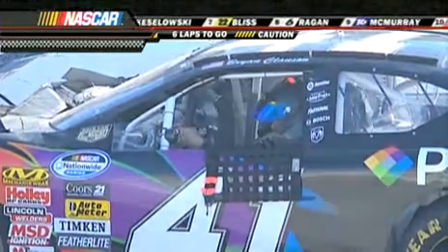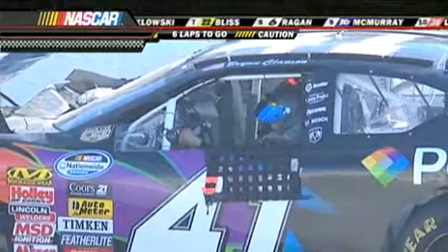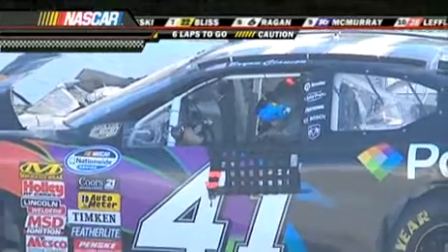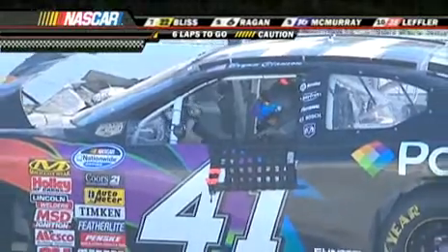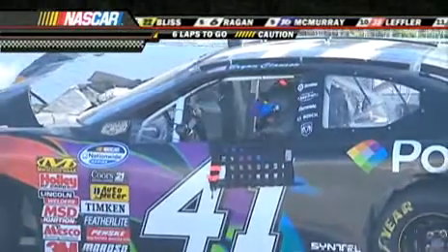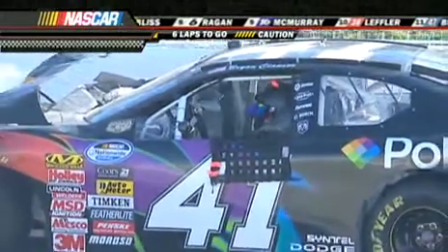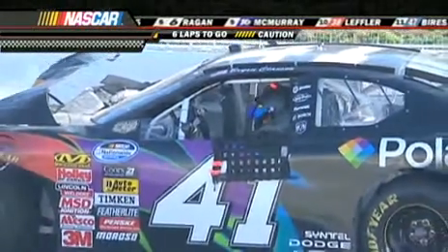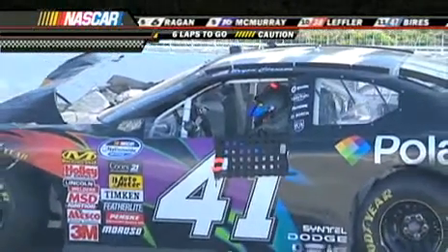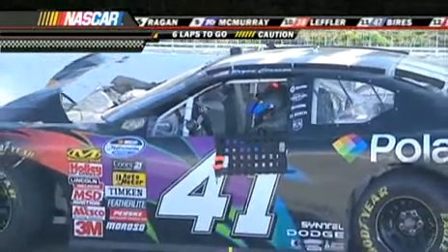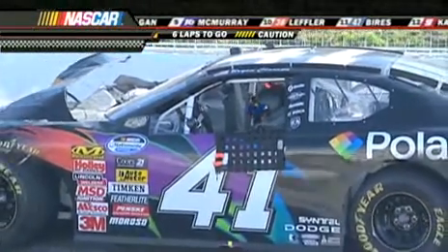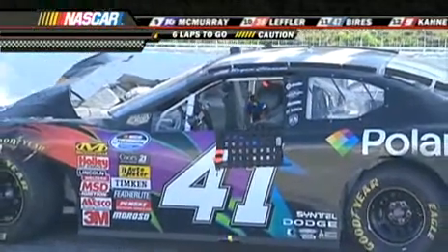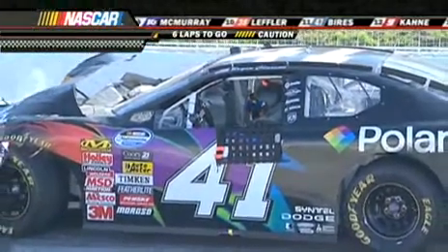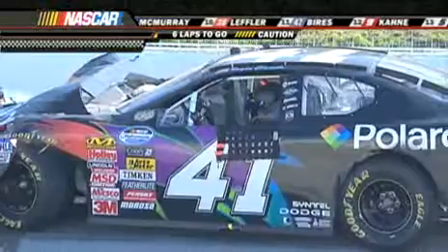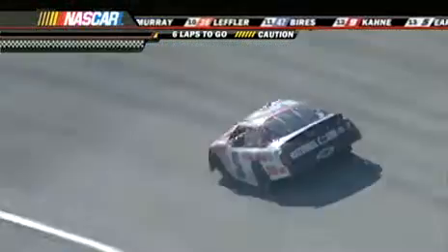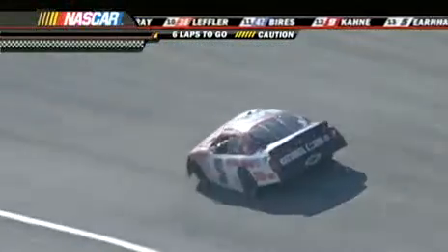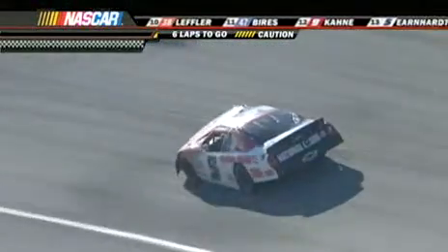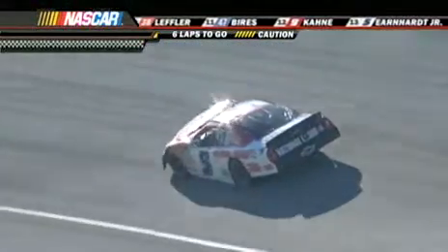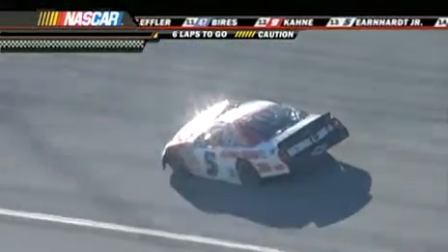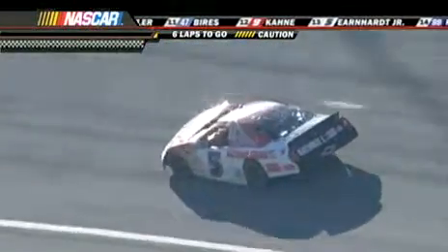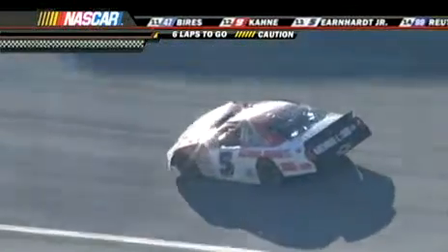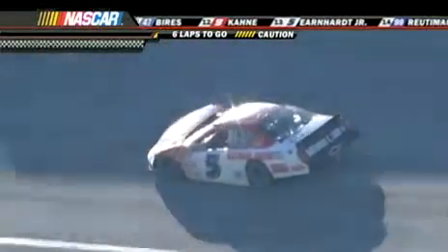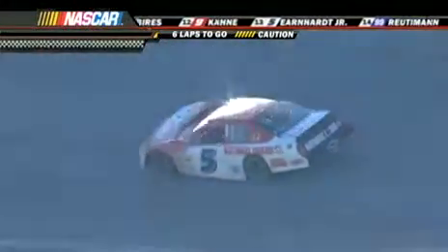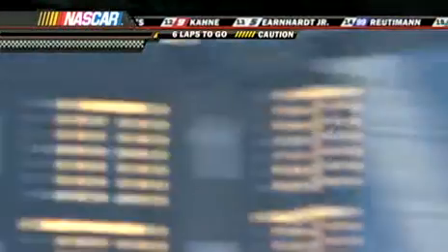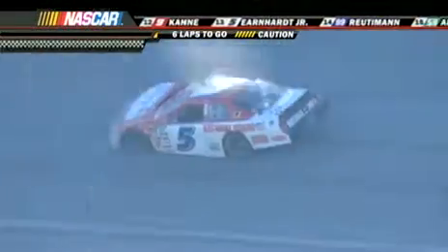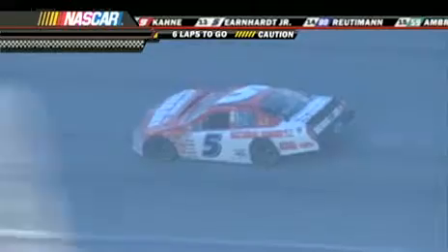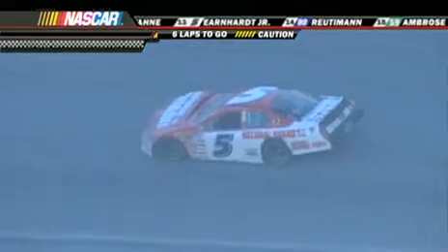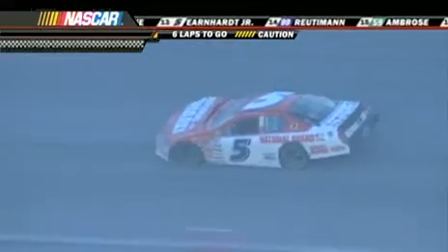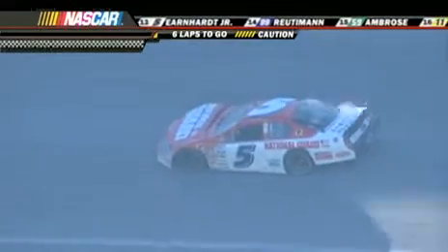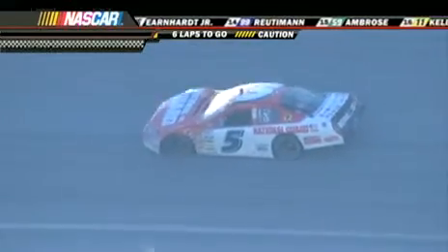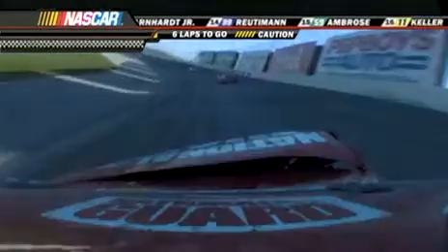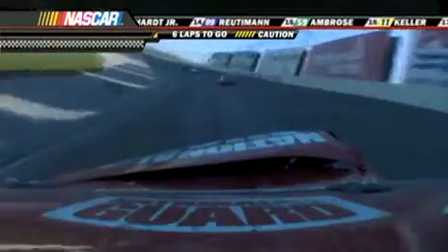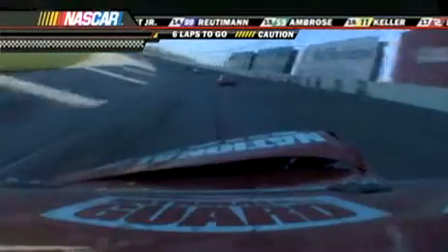Dale Jr. just came by and he's got damage from that also. Dale Earnhardt Jr., the five car, also damaged — you can see the right side fender. In front of that car buckled up. Hood is buckled up on the right side.